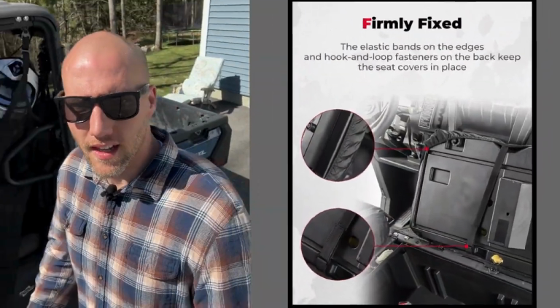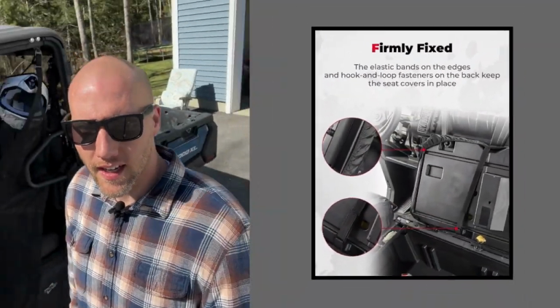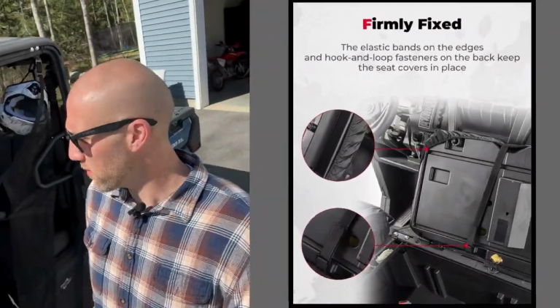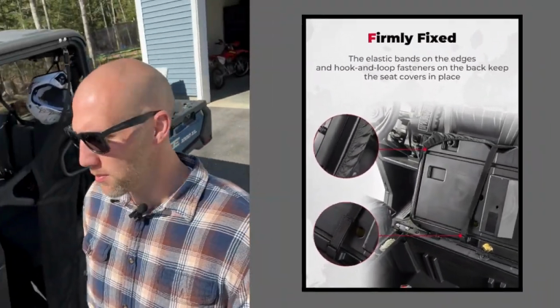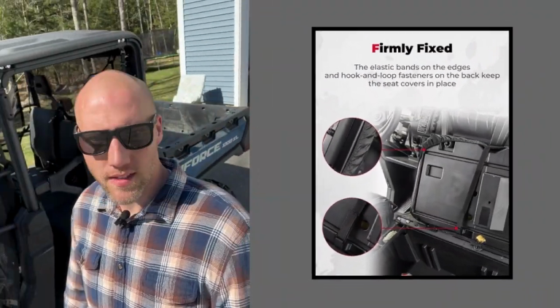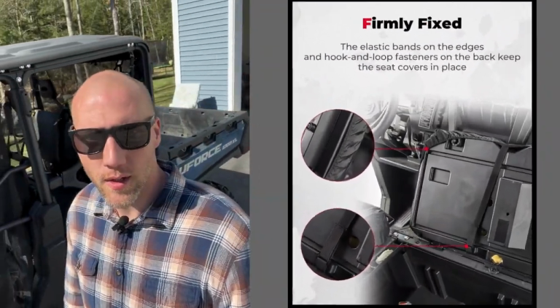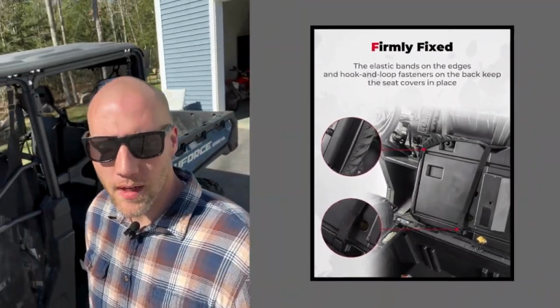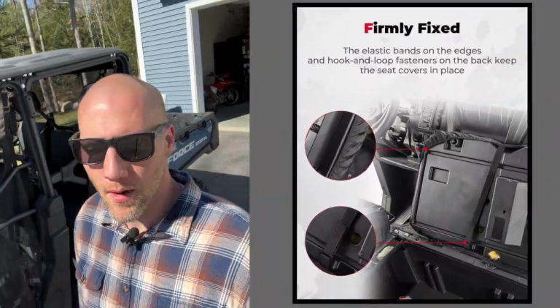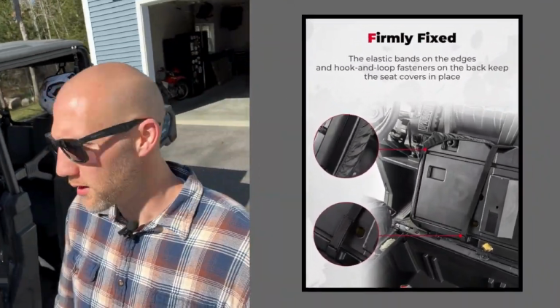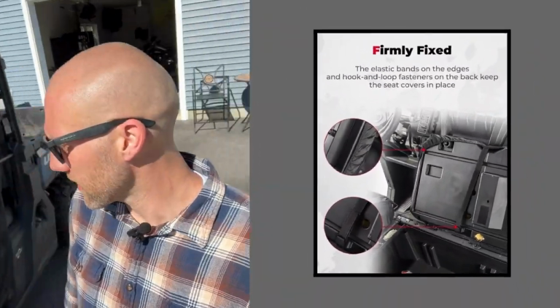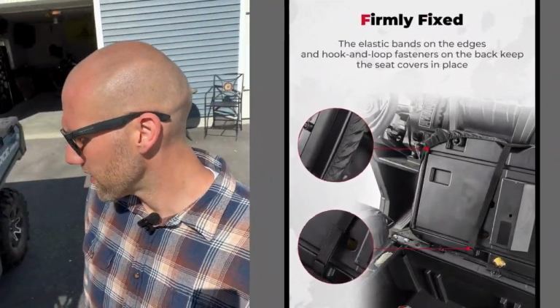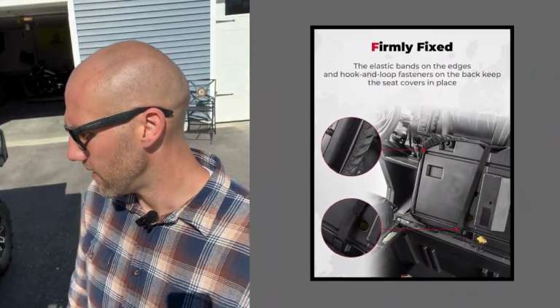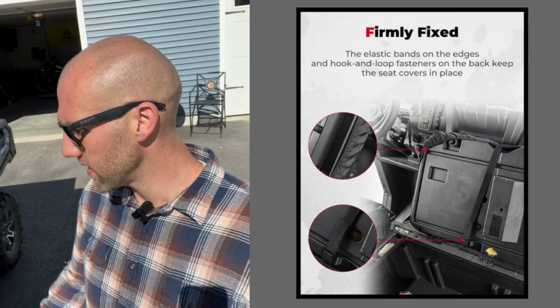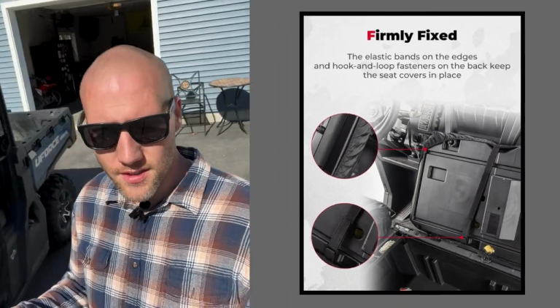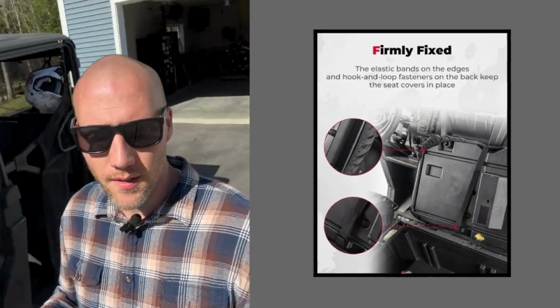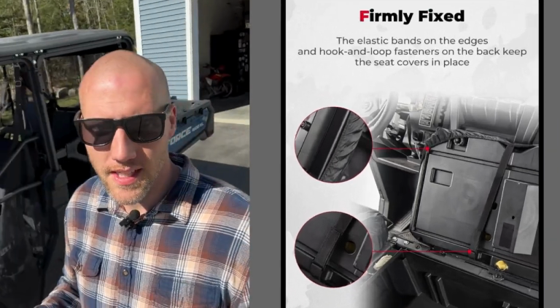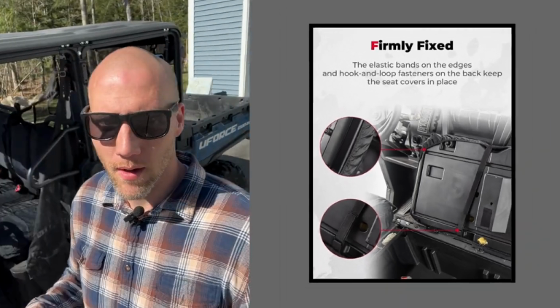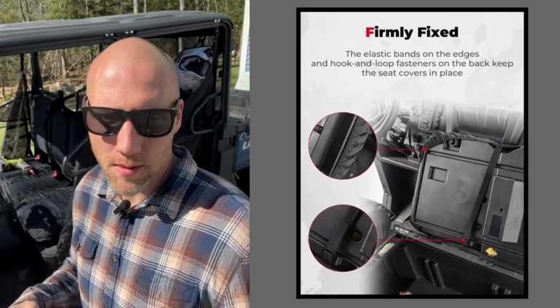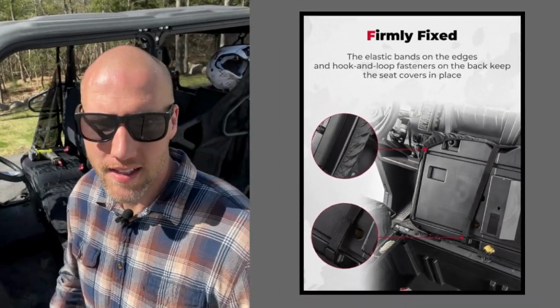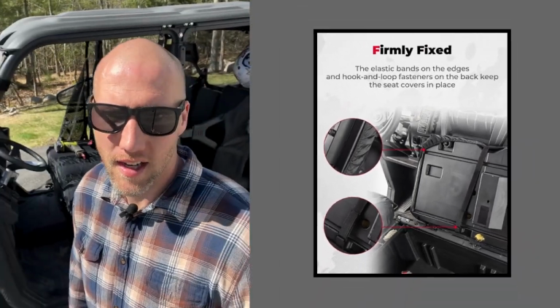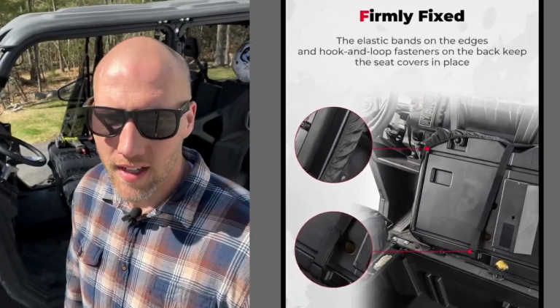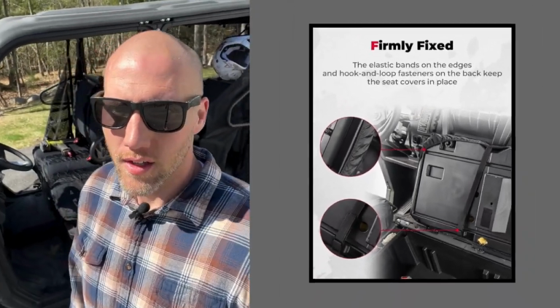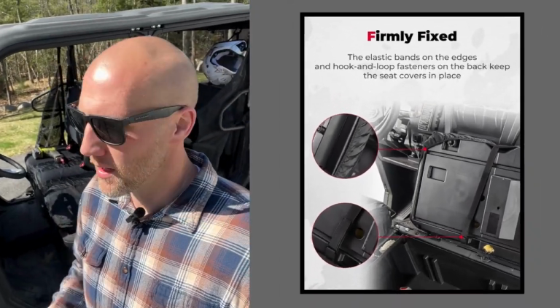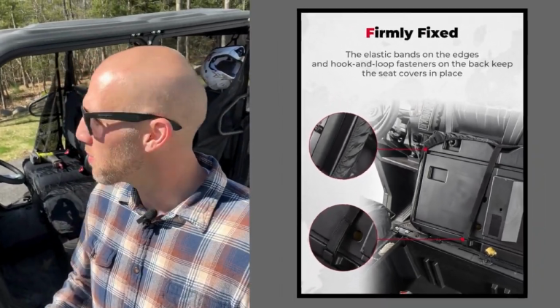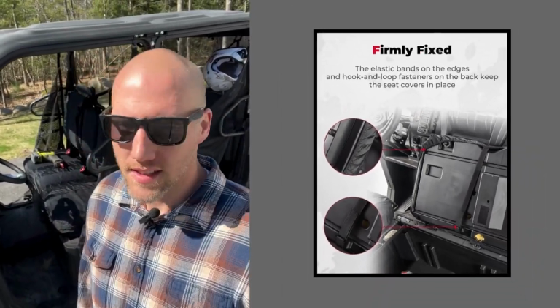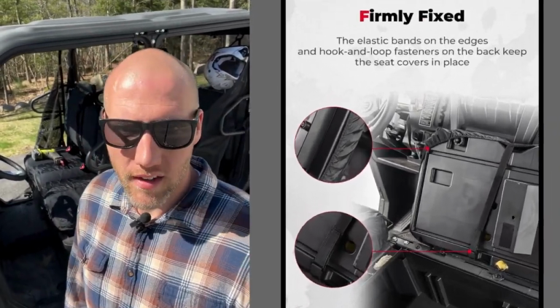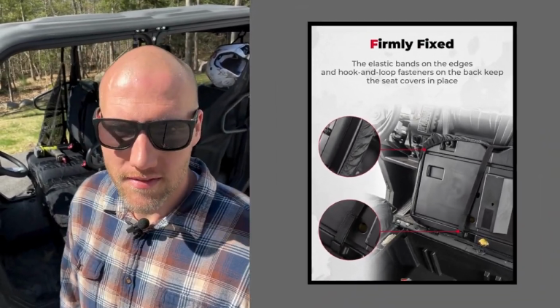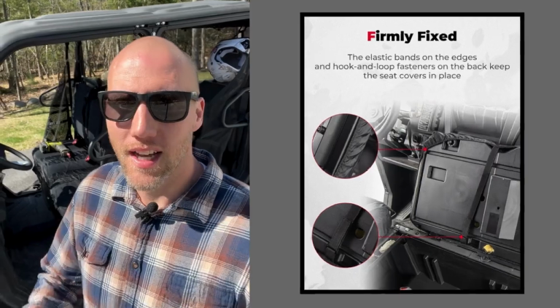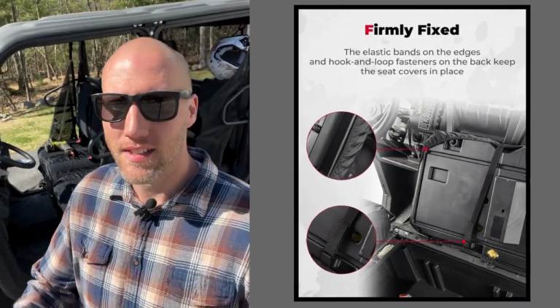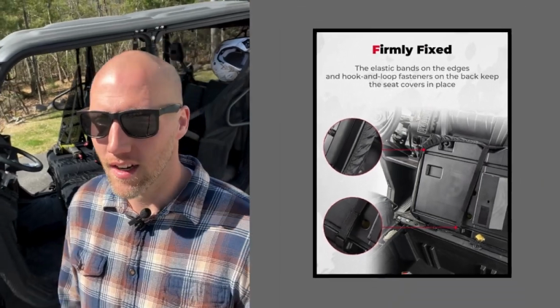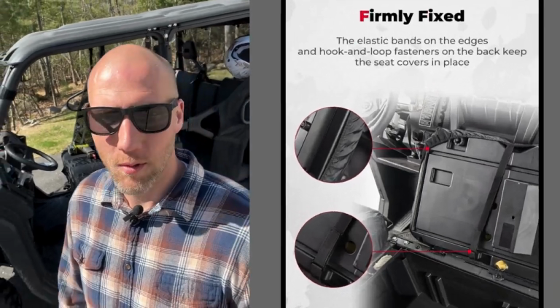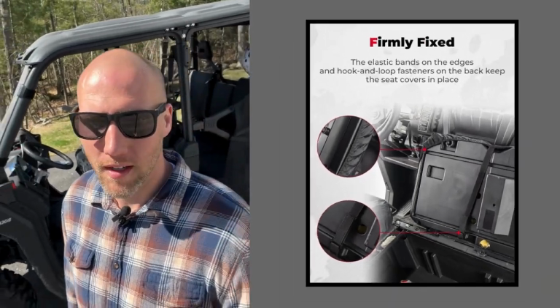Hey, I've got a couple quick products to show you from Kemimodo. Shout out and thanks to Kemimodo for supplying this stuff — you guys make great products, I love it. Thanks to Elvis, he's awesome to work with.